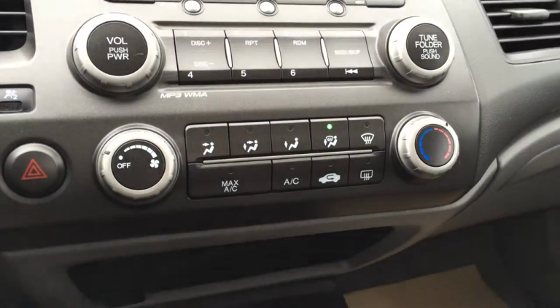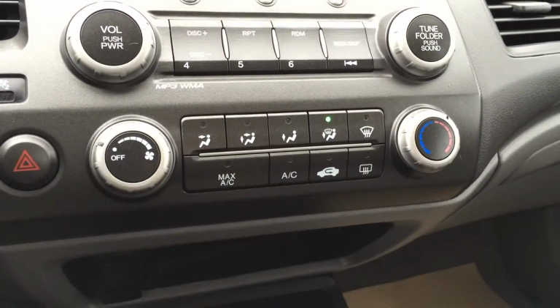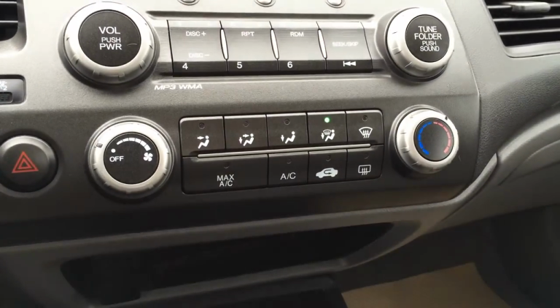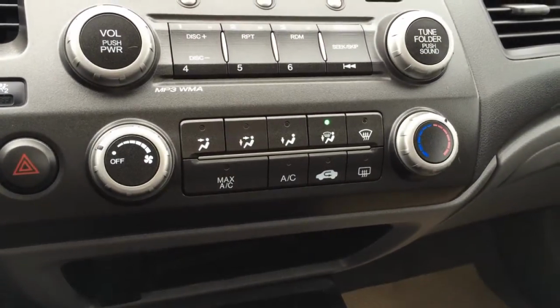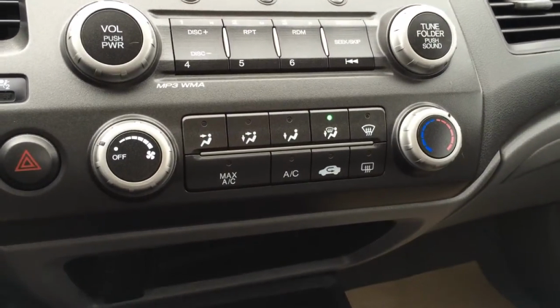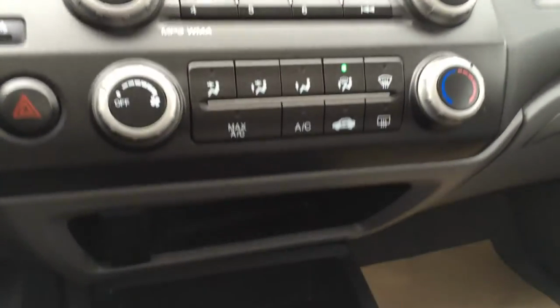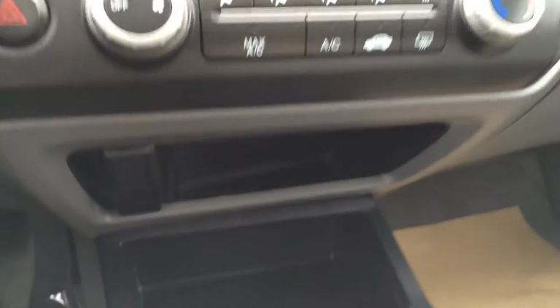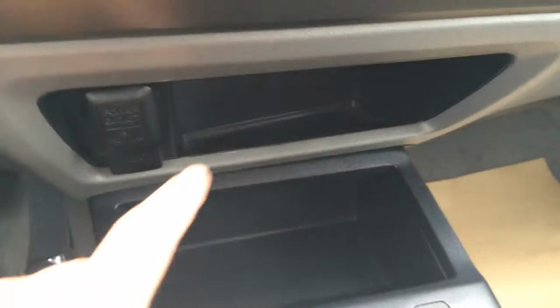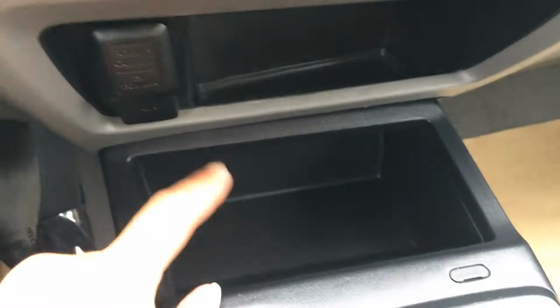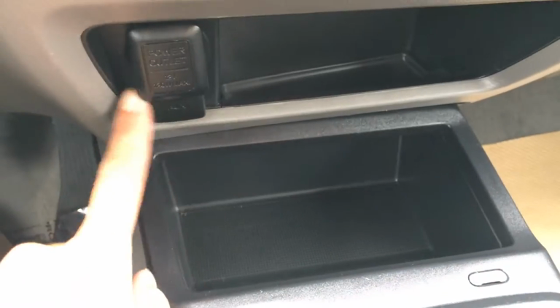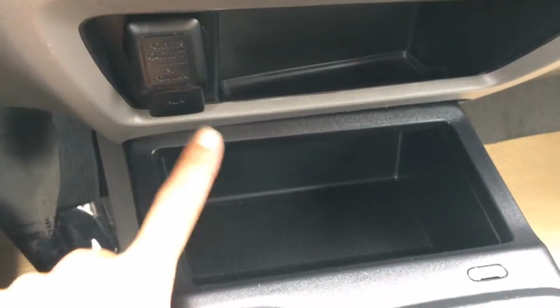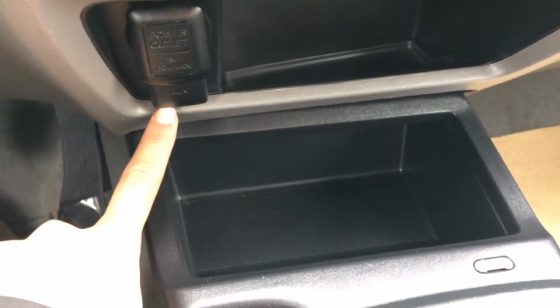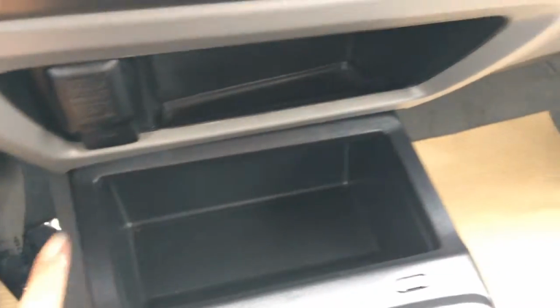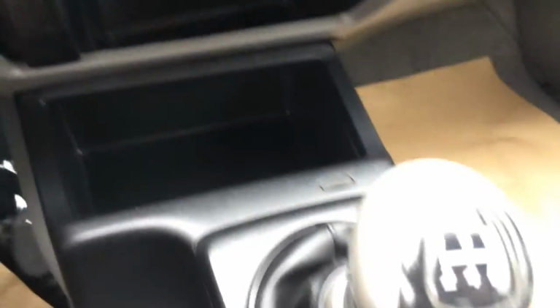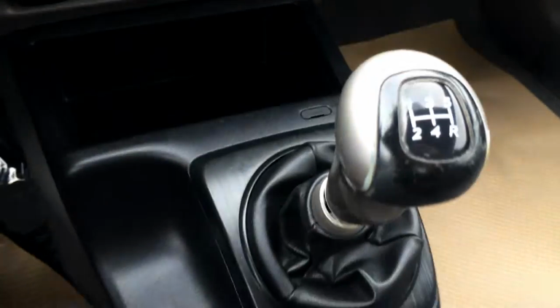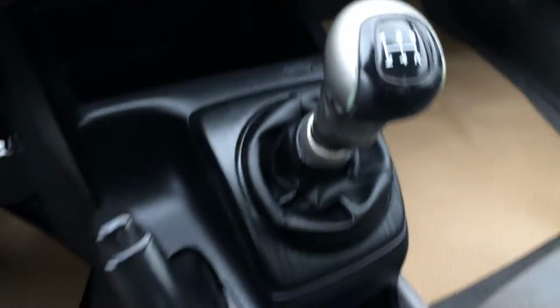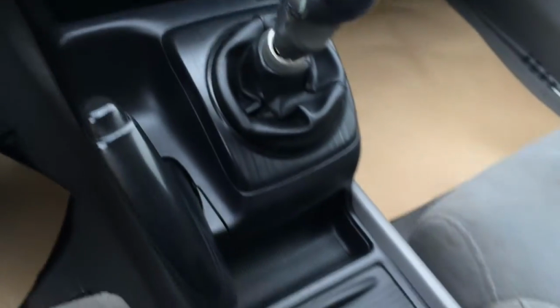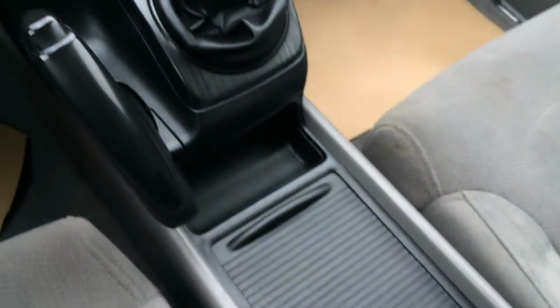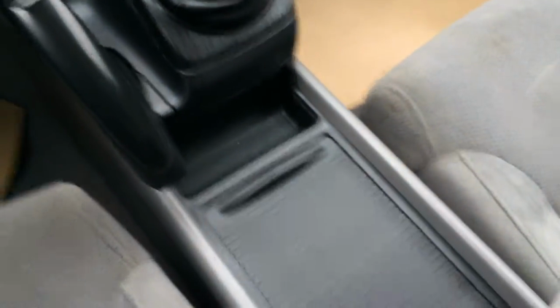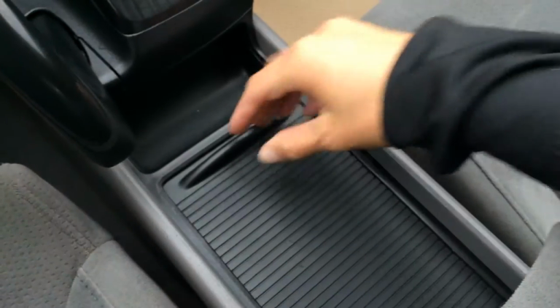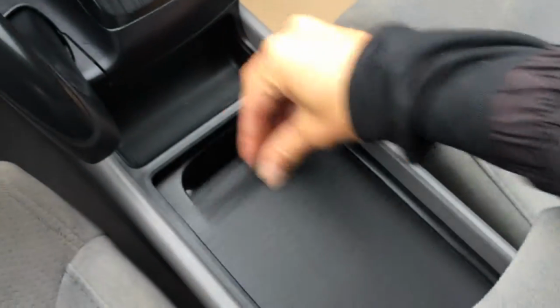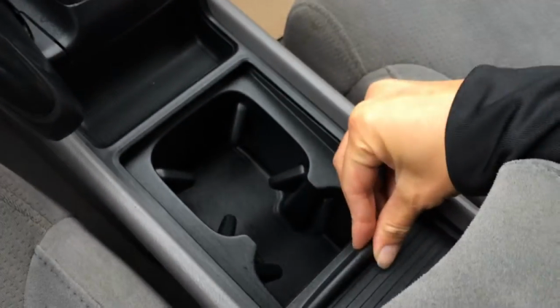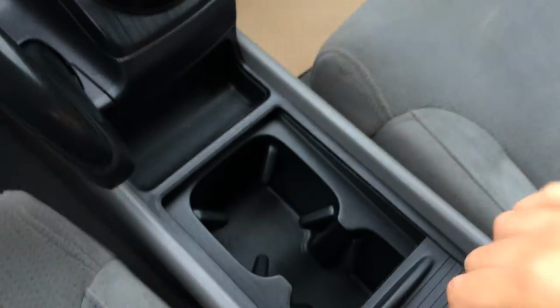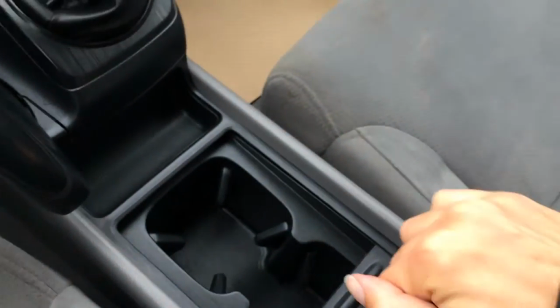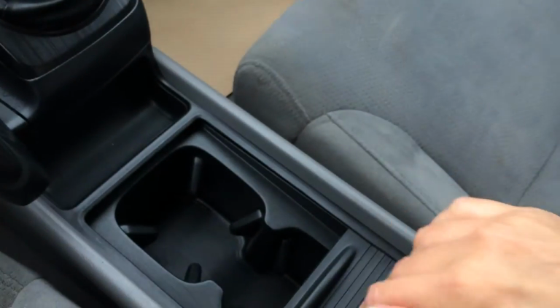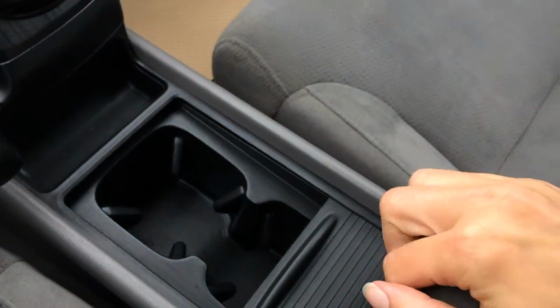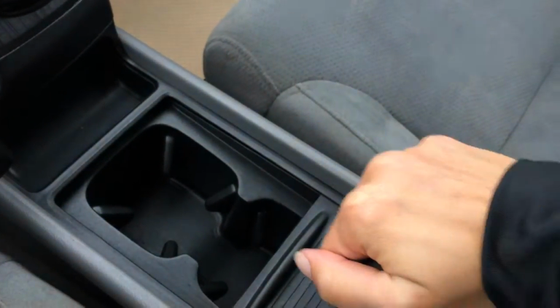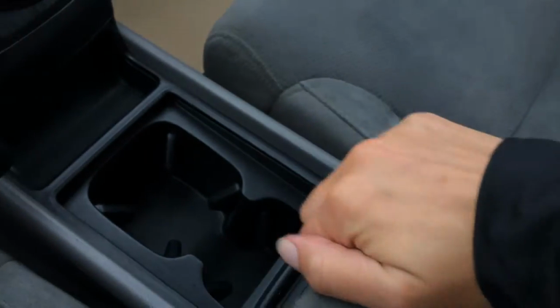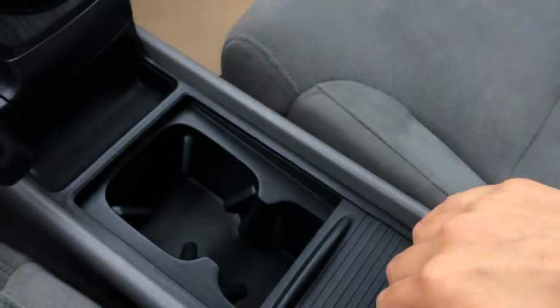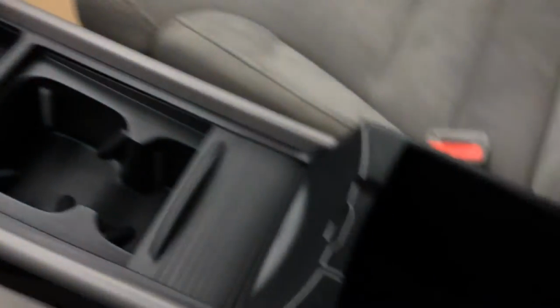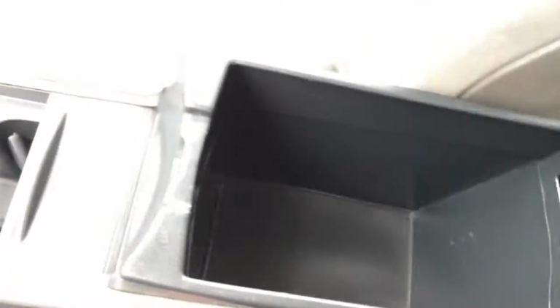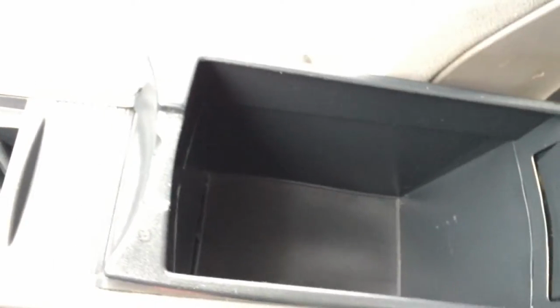You have AC, front and mirror defrost. Storage, power outlet, and auxiliary inputs. Cup holders, armrests can slide back or forward. You've got storage underneath of it.